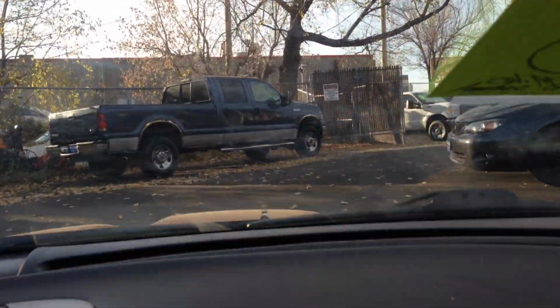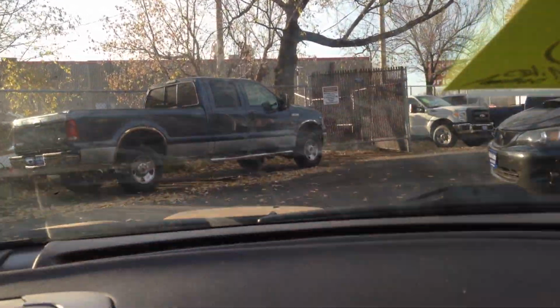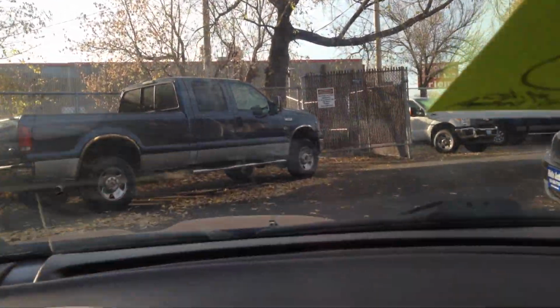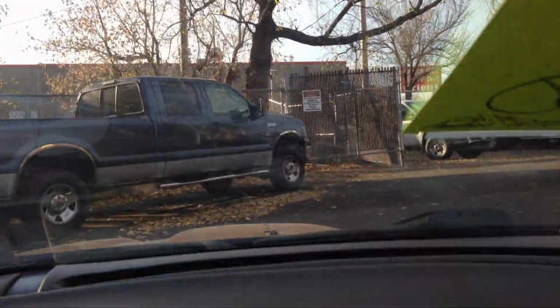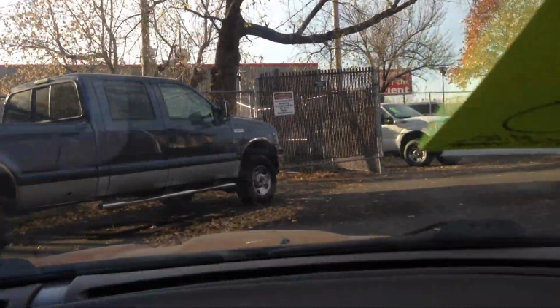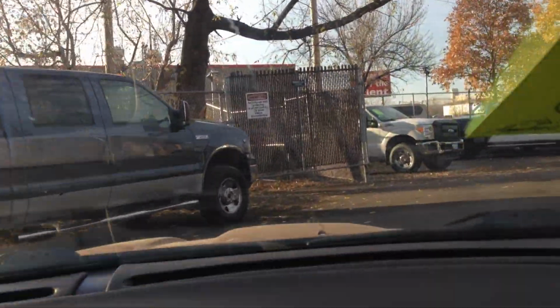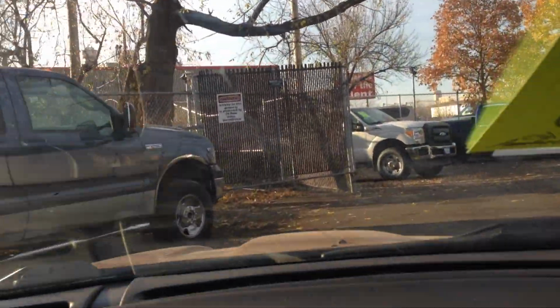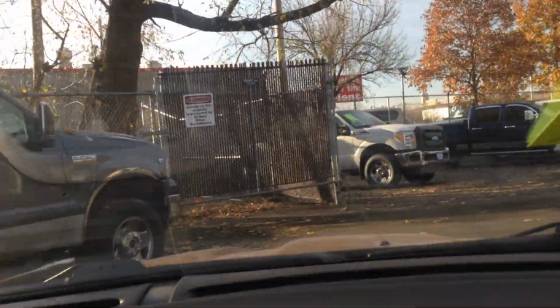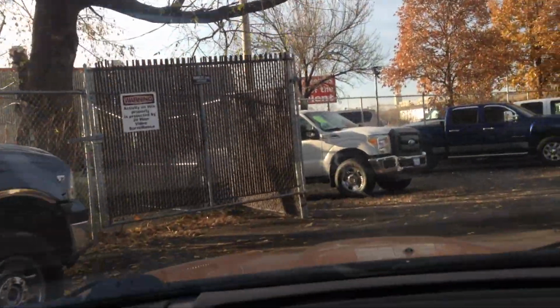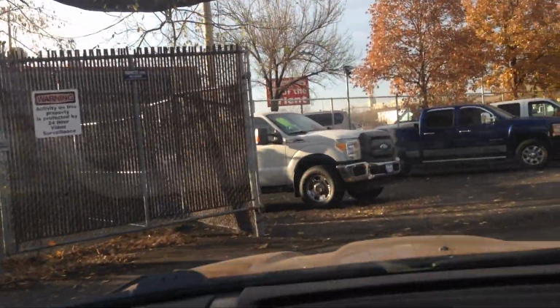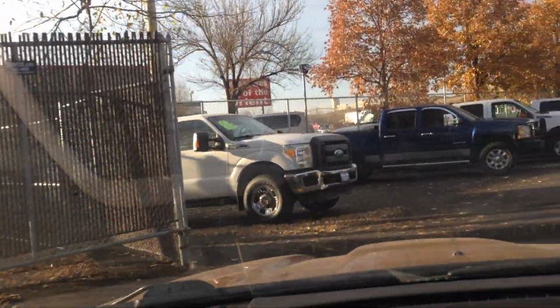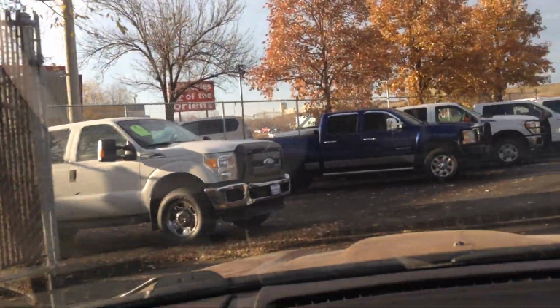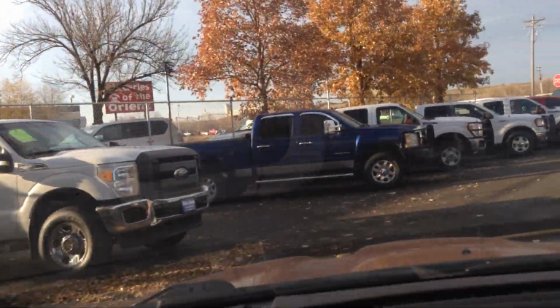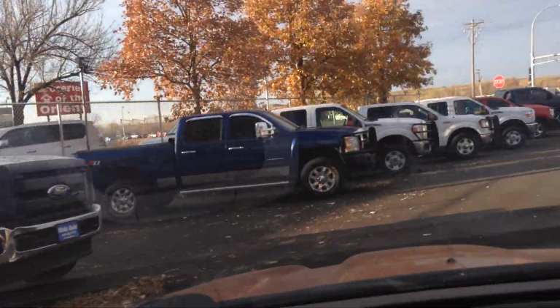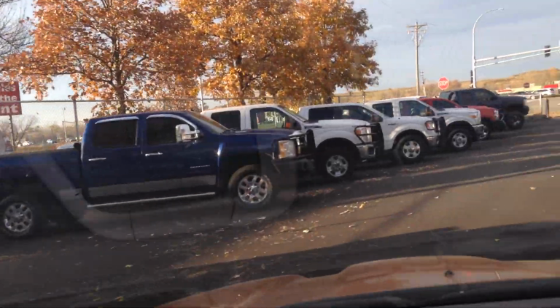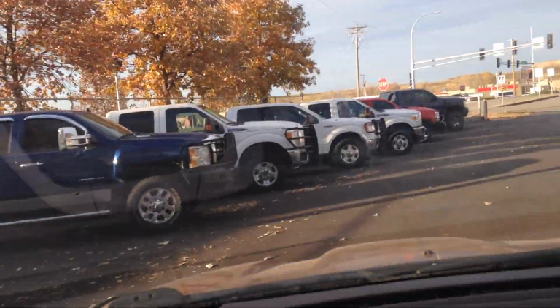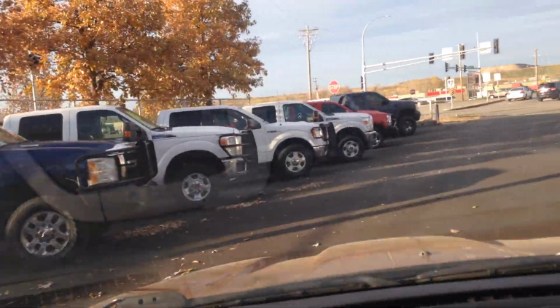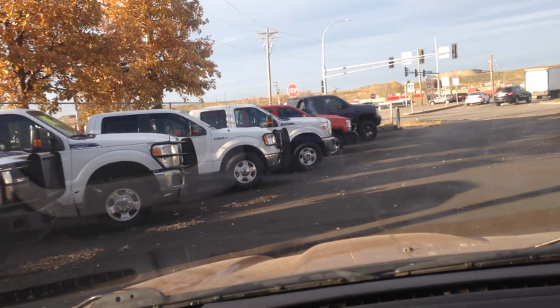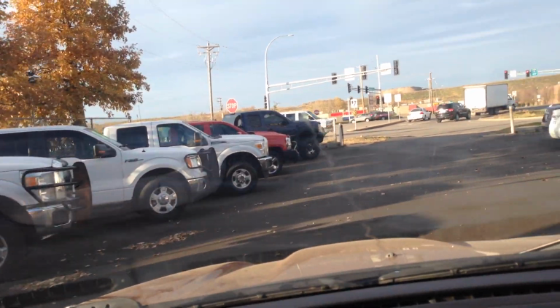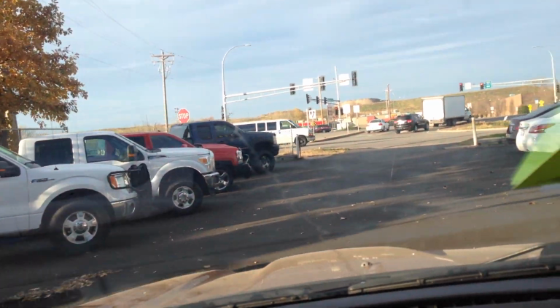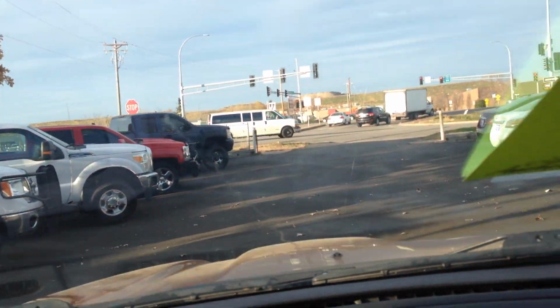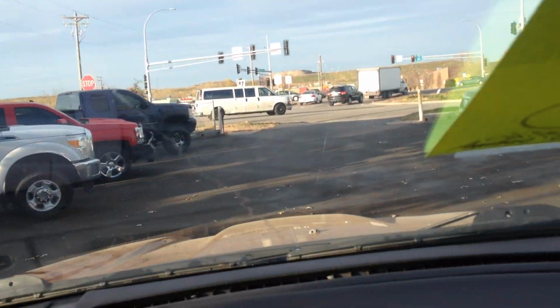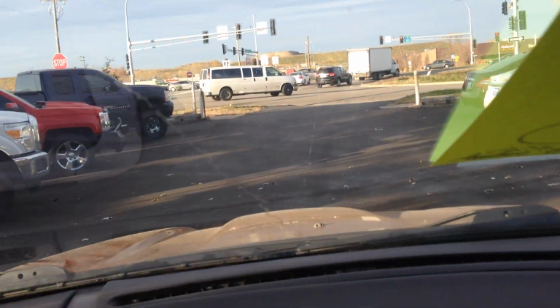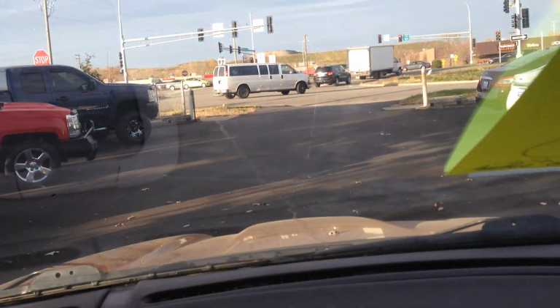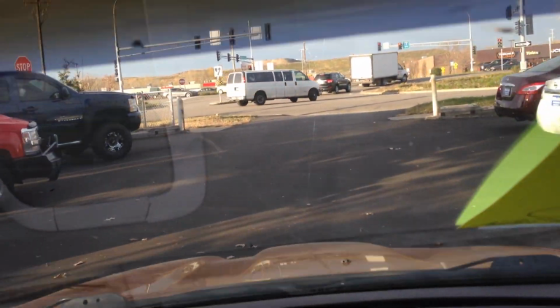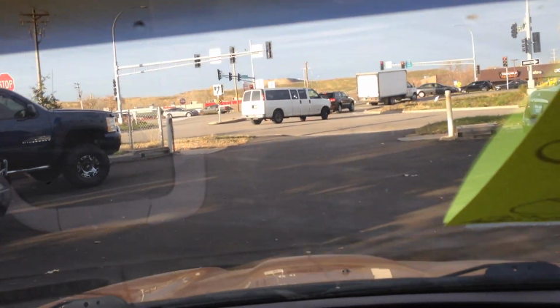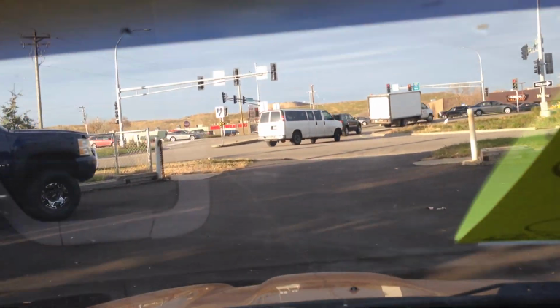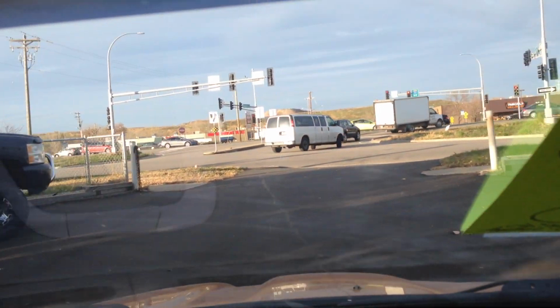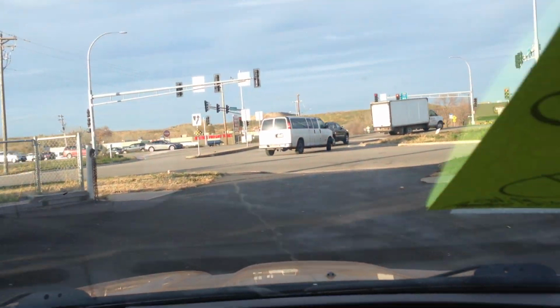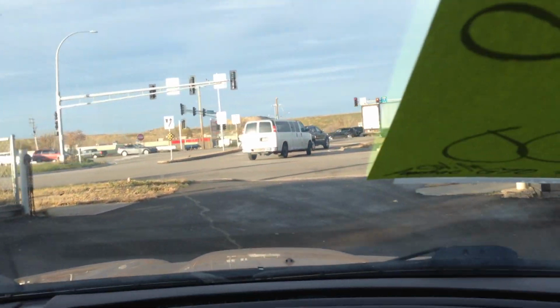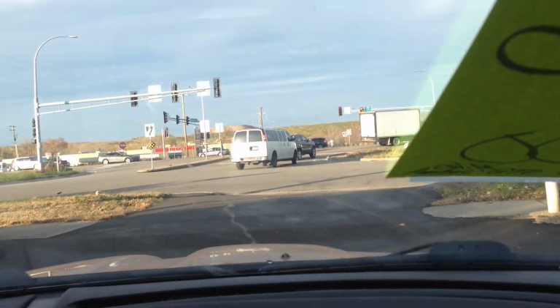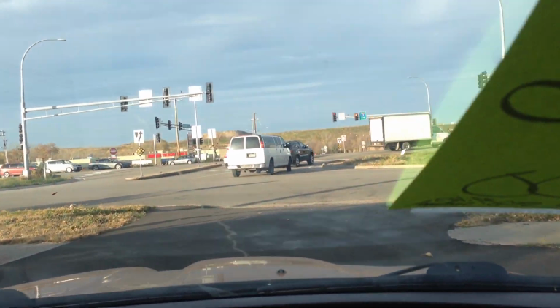We have Mustangs for you to choose from, sometimes we get Camaros — a great selection of vehicles for you to choose from here at Ride Auto.